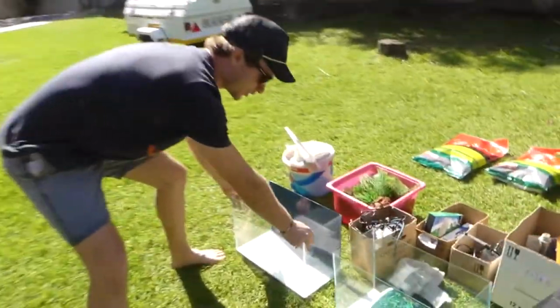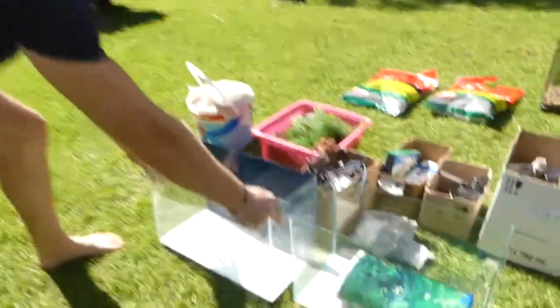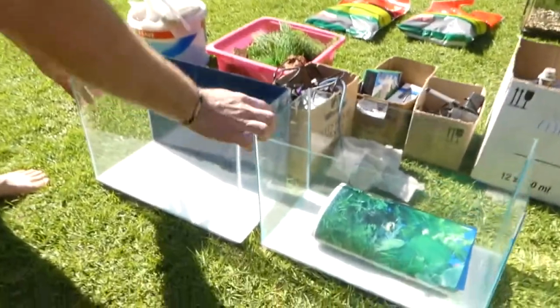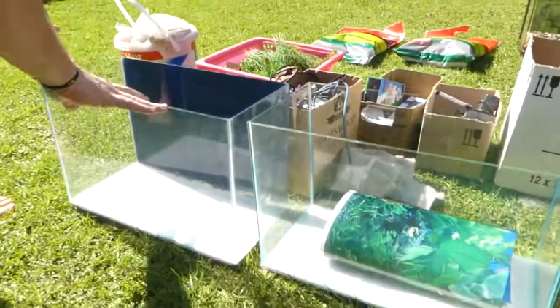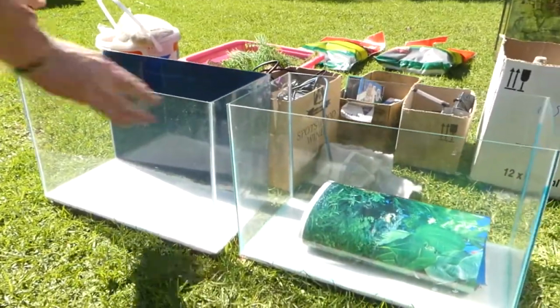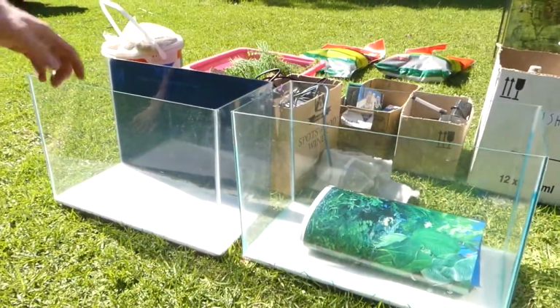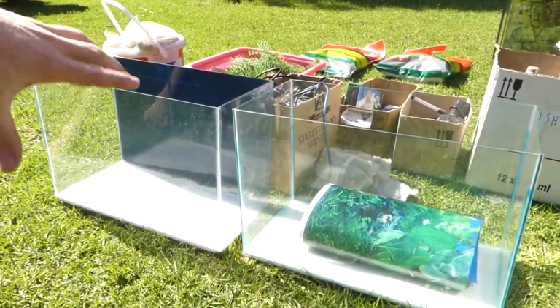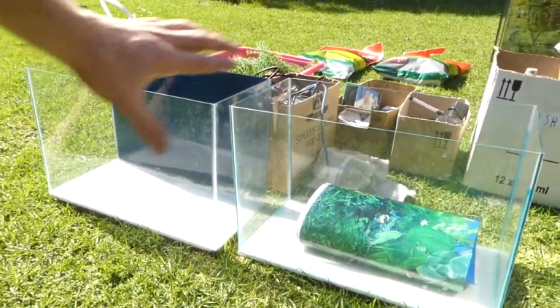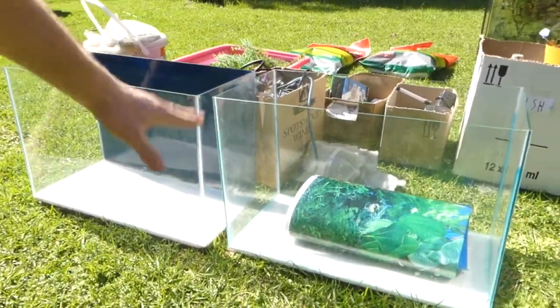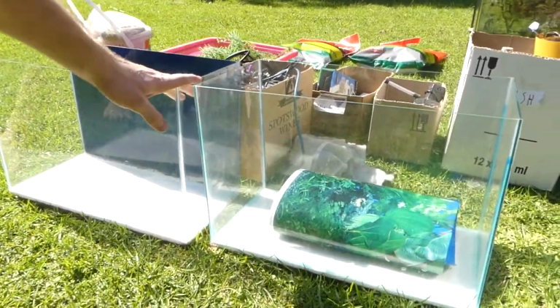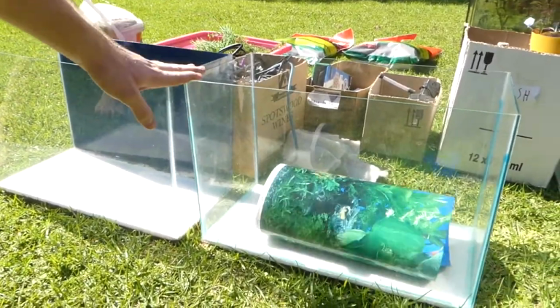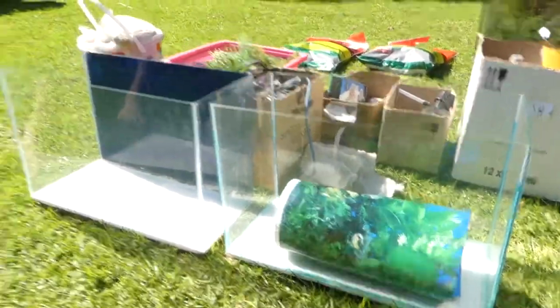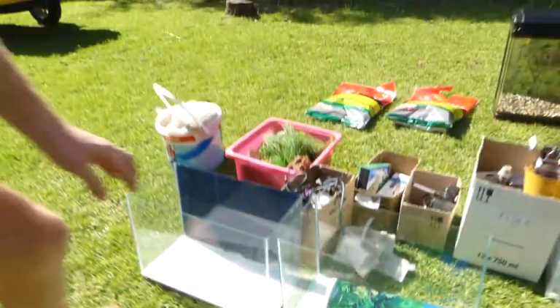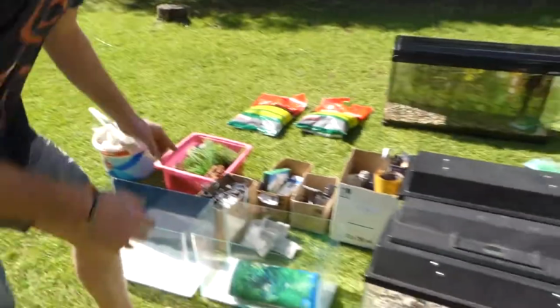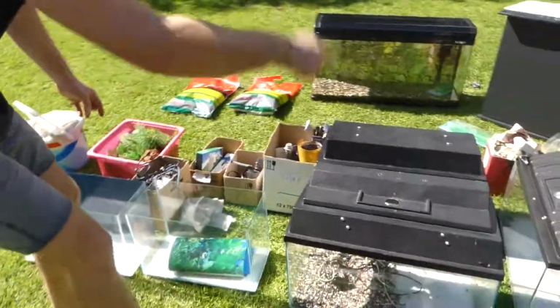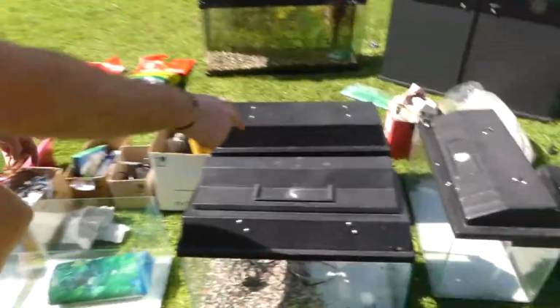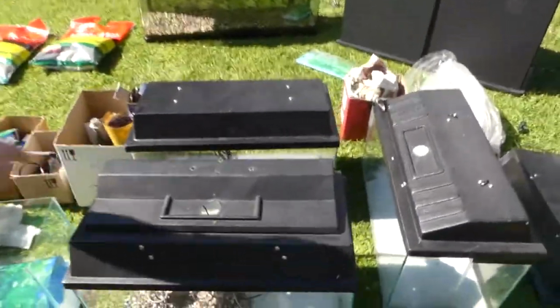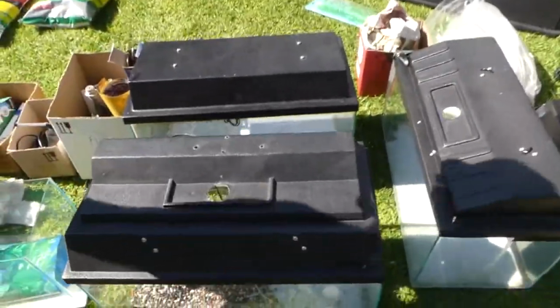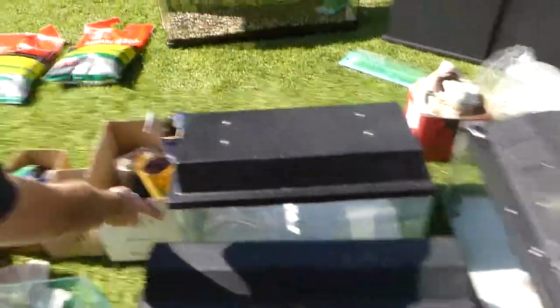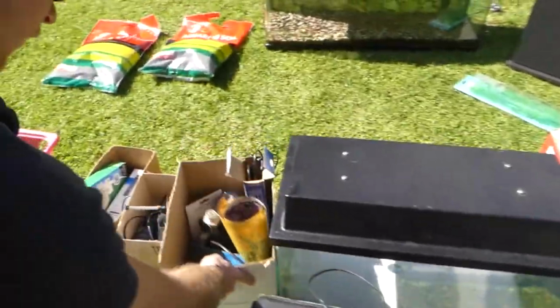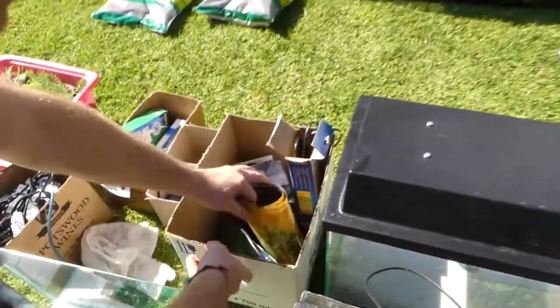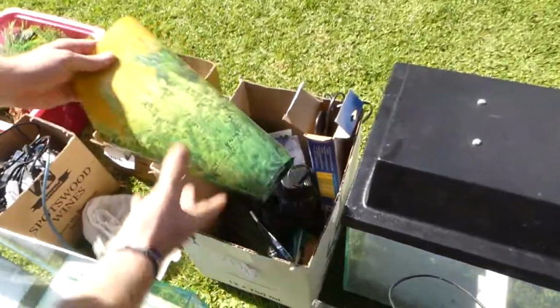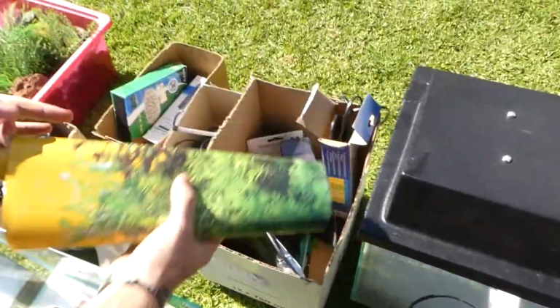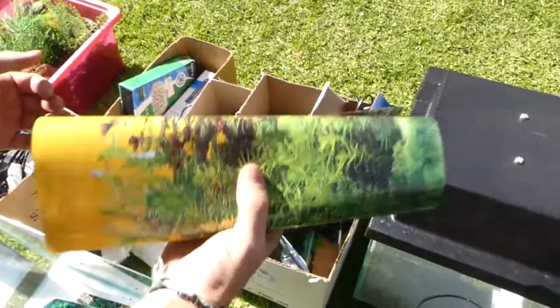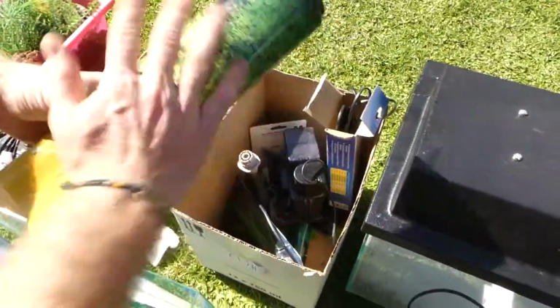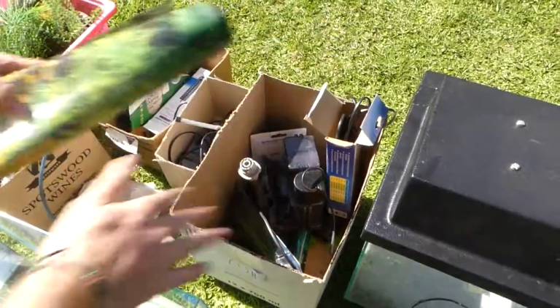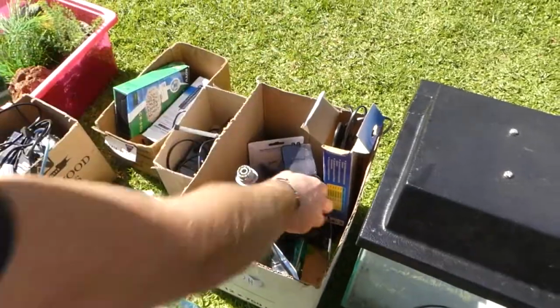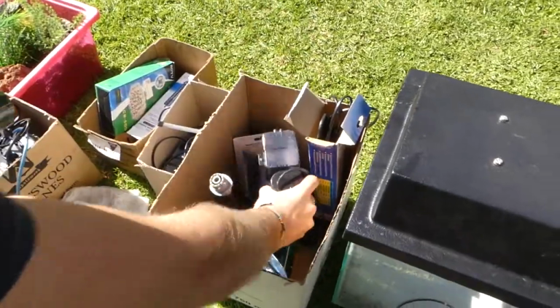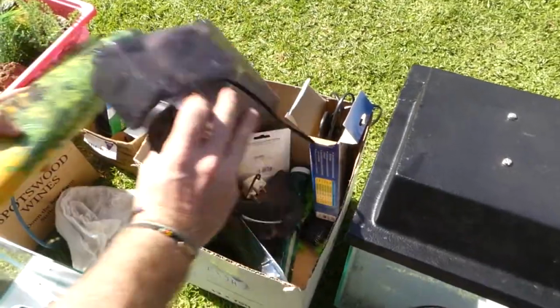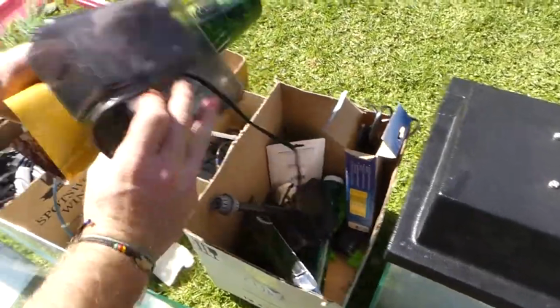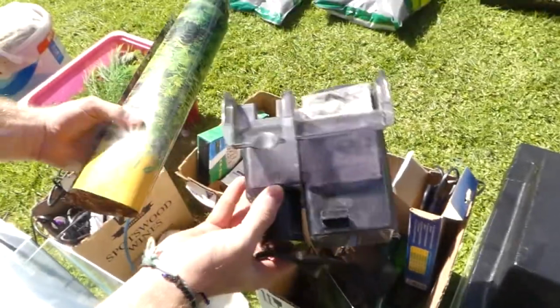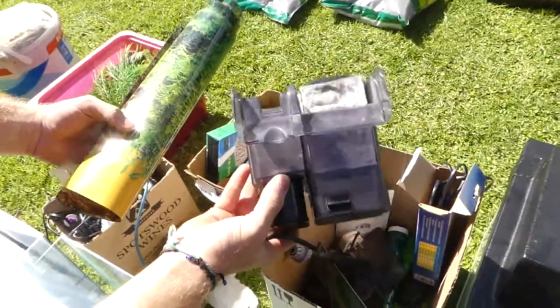We've got these tiny little tanks — I don't even know how long these are, but they're beautiful for breeding things. The canopies have lights. Let's move on to this bucket. We've got all this plastic for the backdrop and a massive hang-on back filter right there.